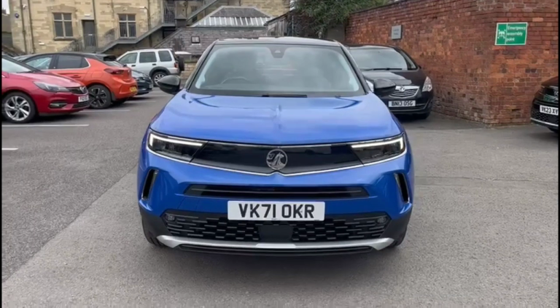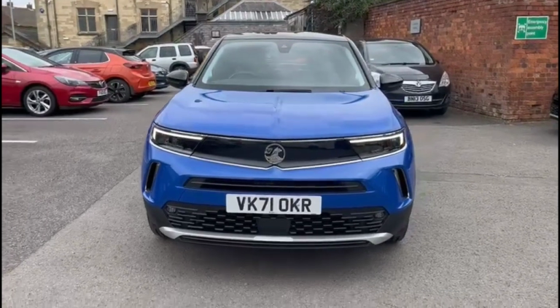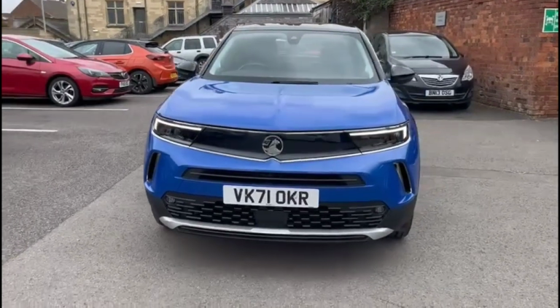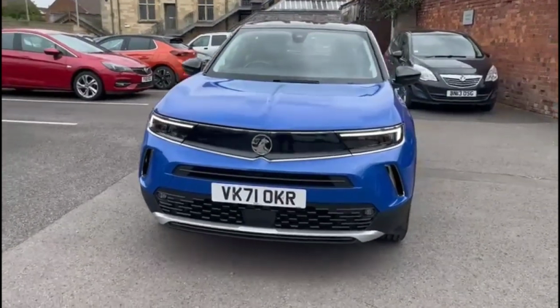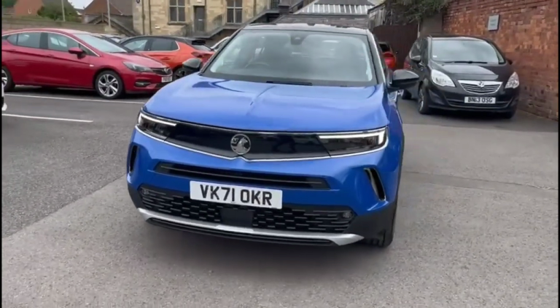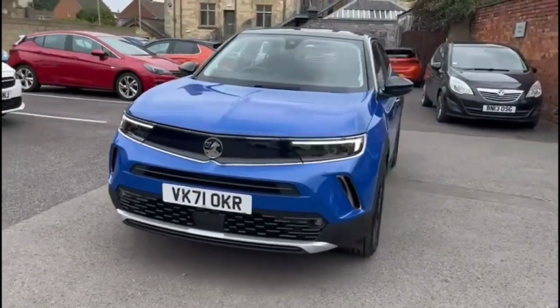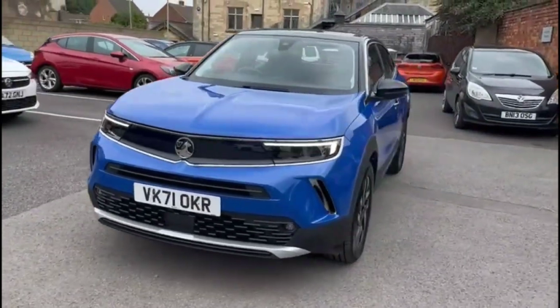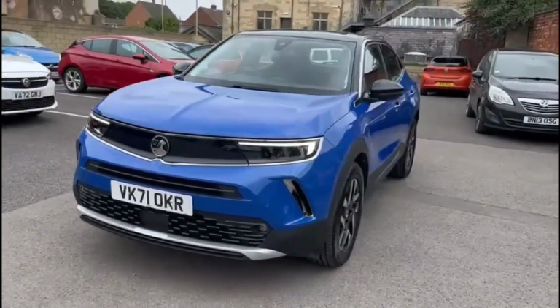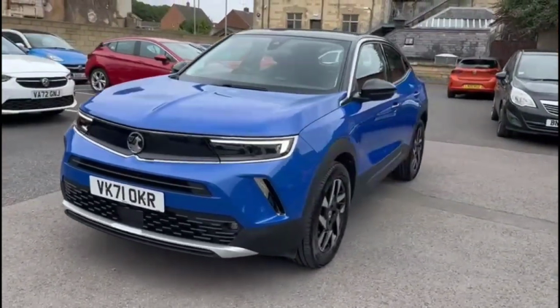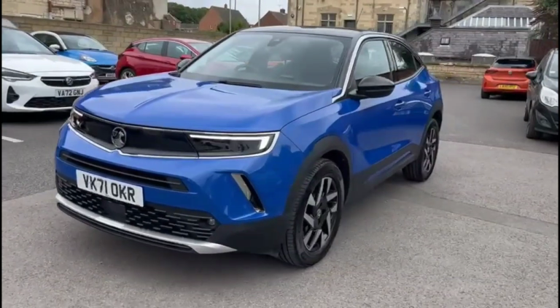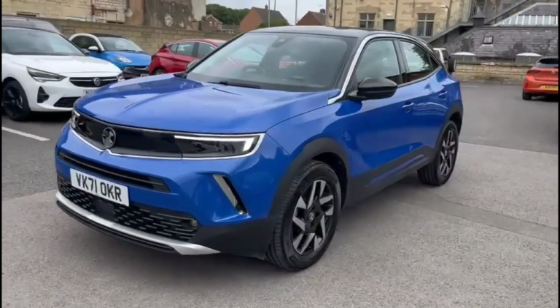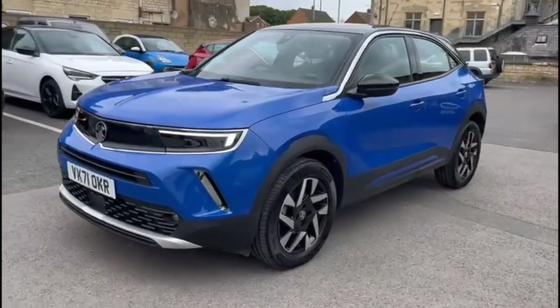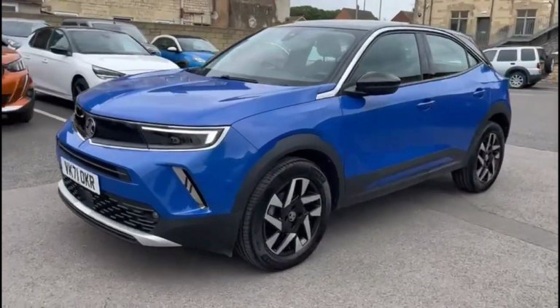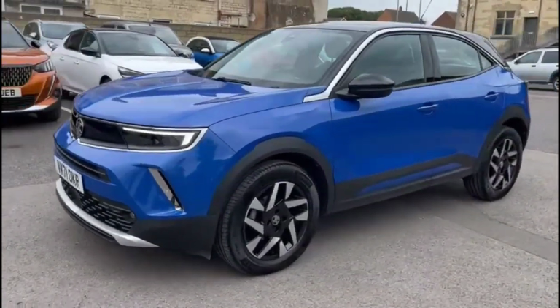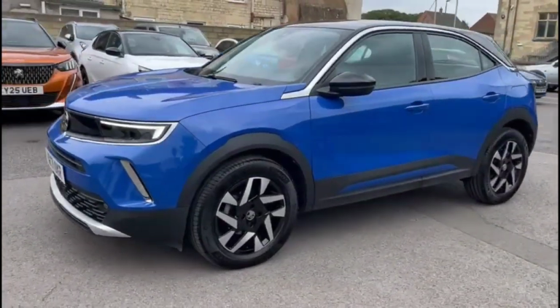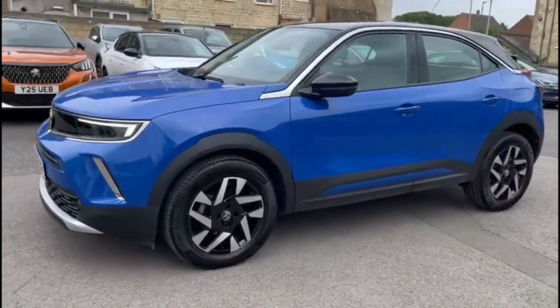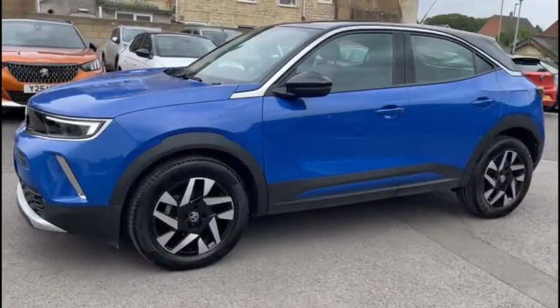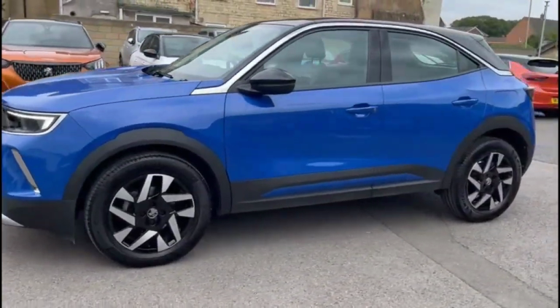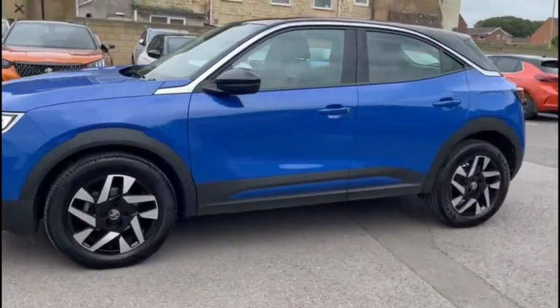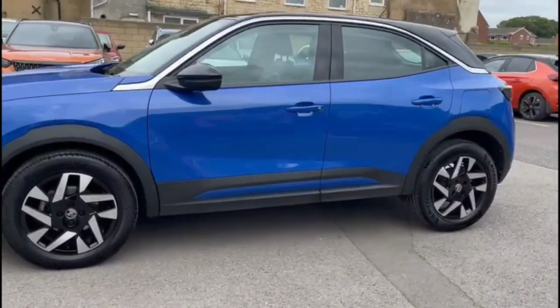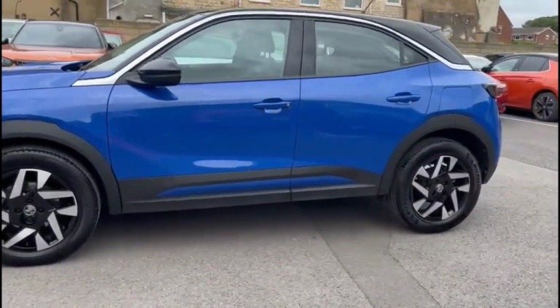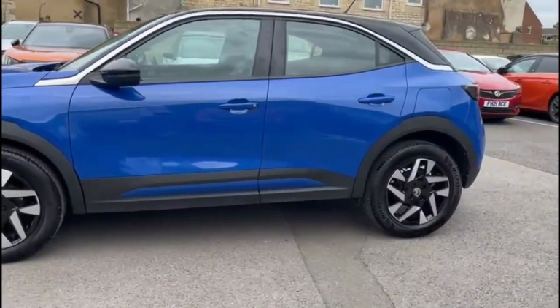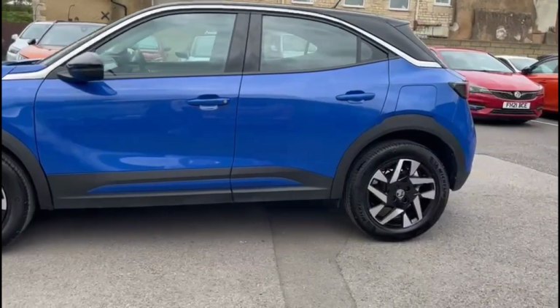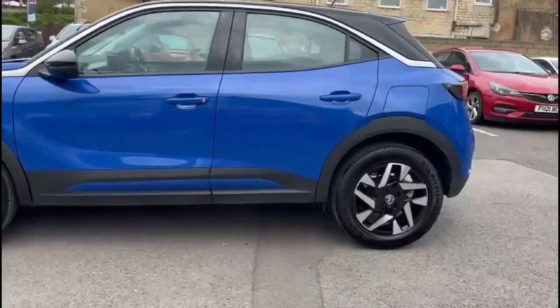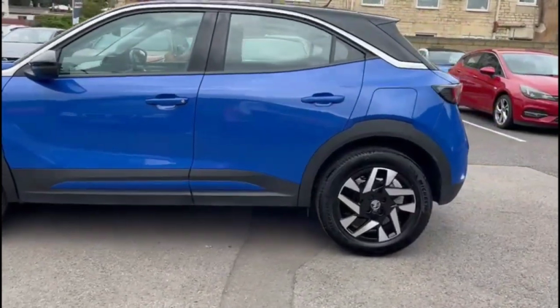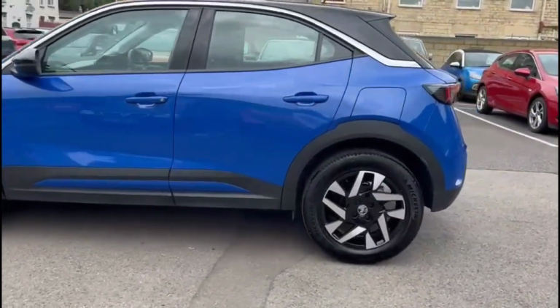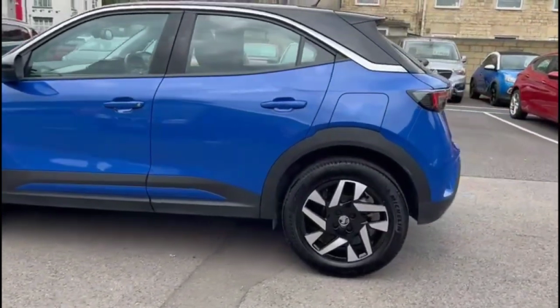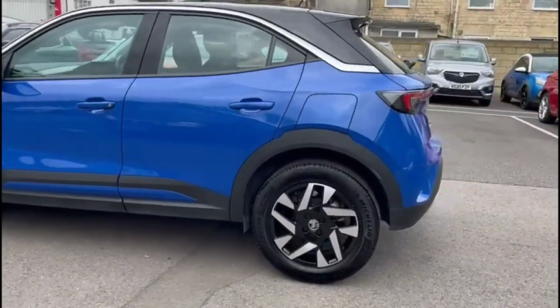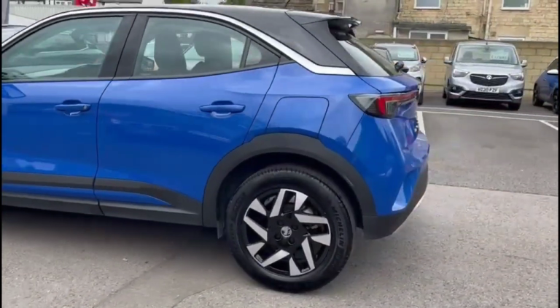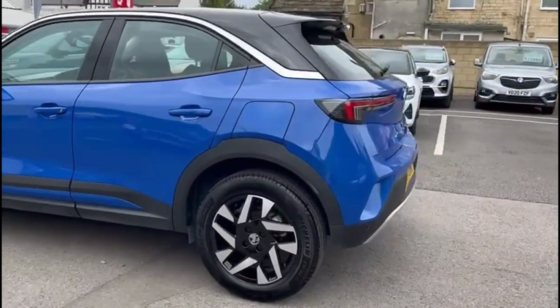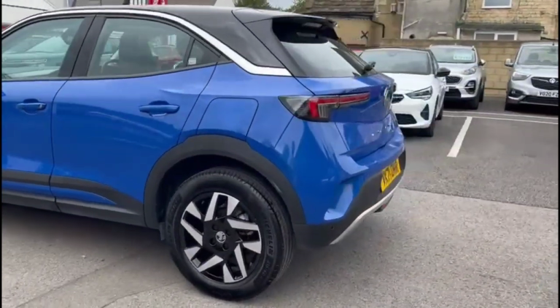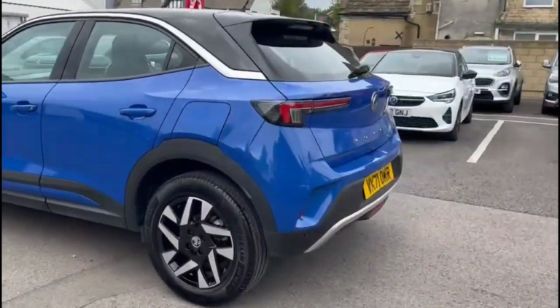Hello and welcome to Bayliss Vauxhall. Today we're viewing a Vauxhall Mocha 1.2 Turbo Elite Nav. This vehicle has covered 9,153 miles and has finished in blue. It also comes with a Bayliss warranty, with the option to extend it to up to 36 months.